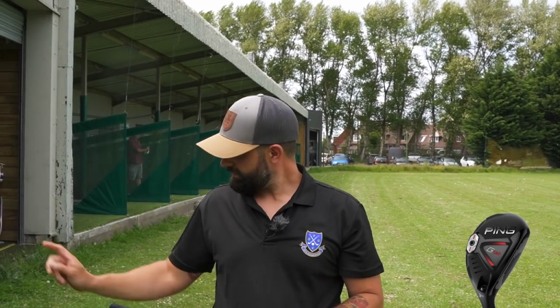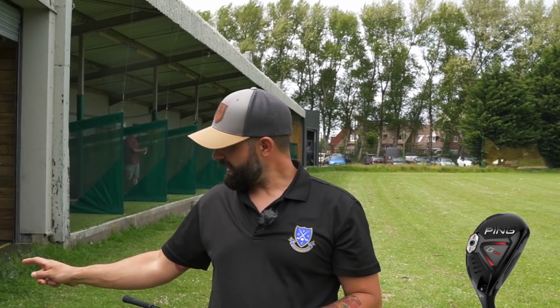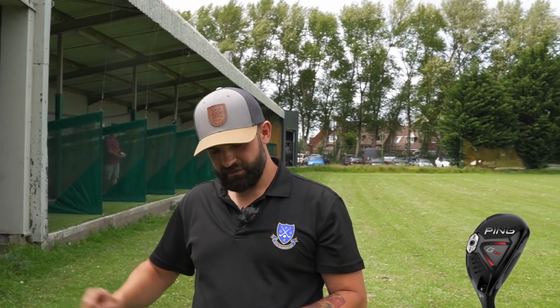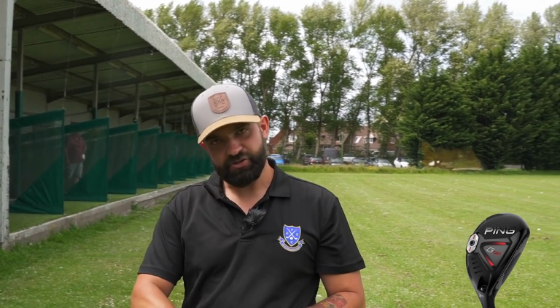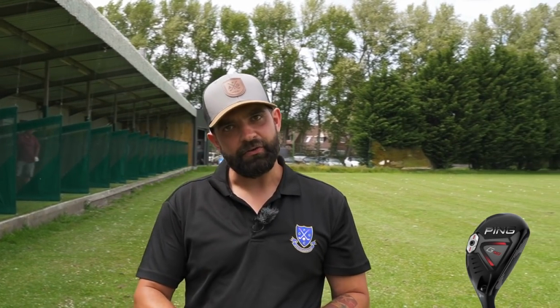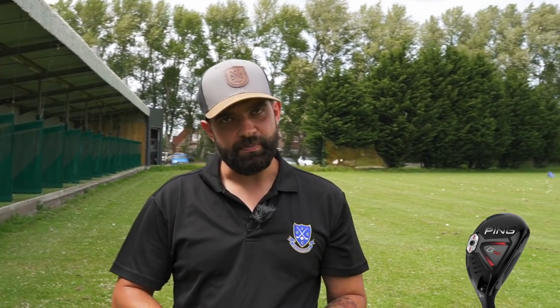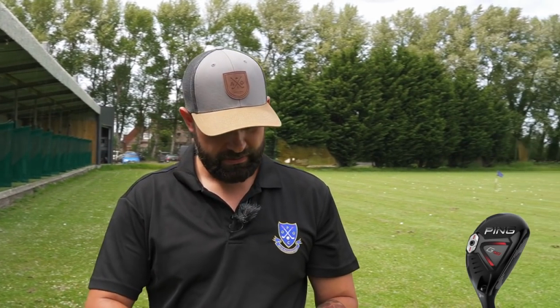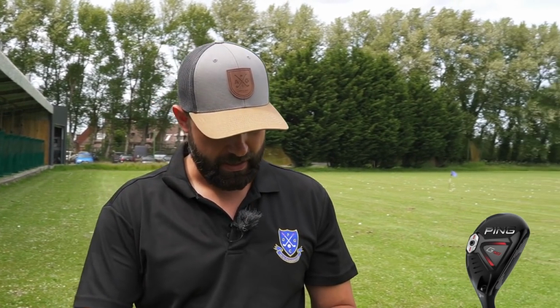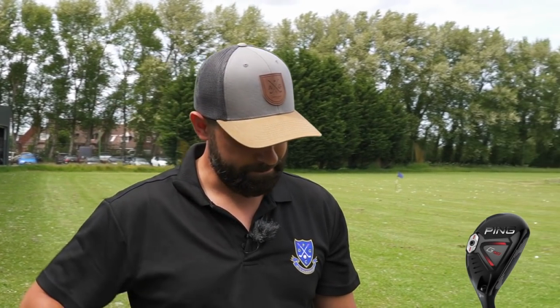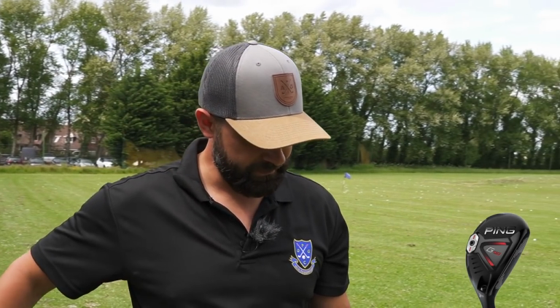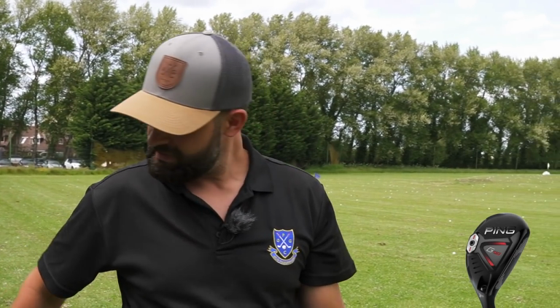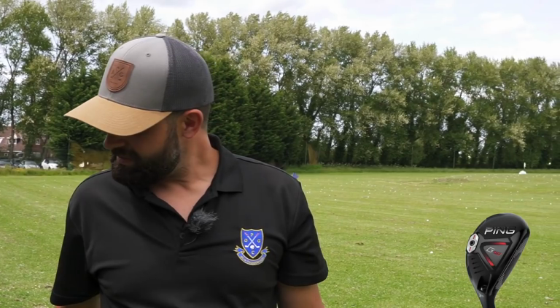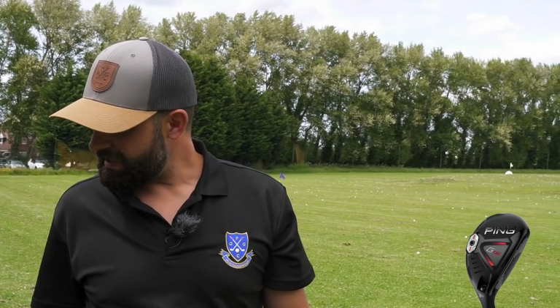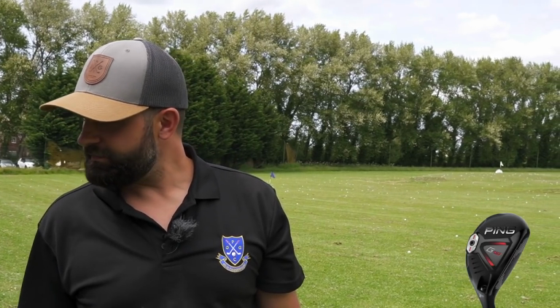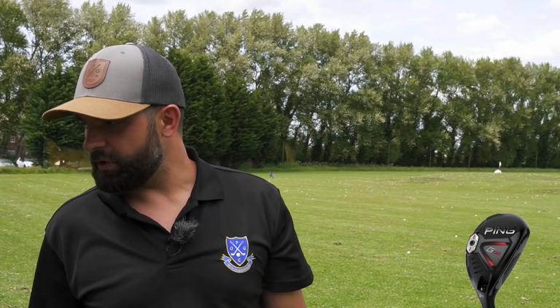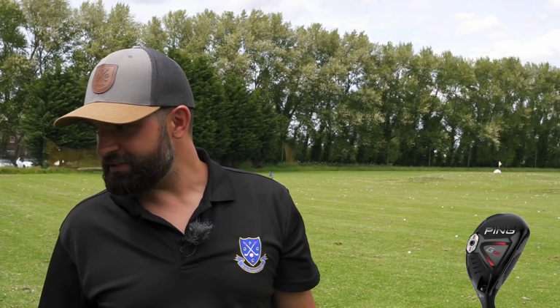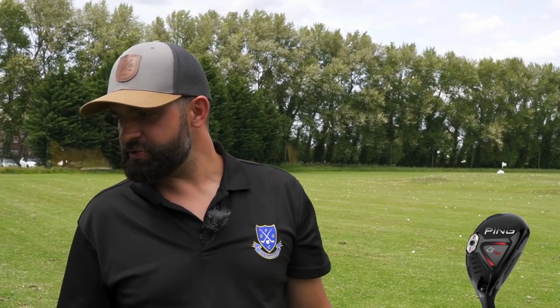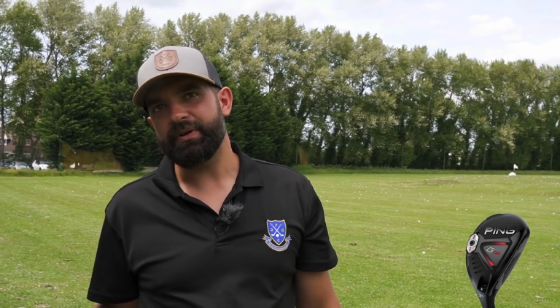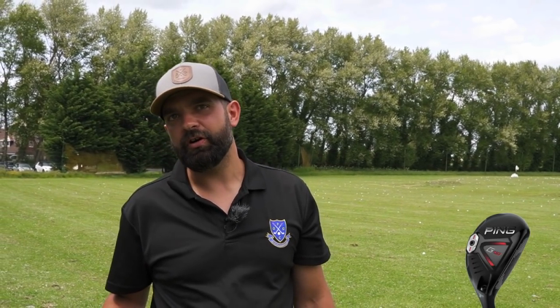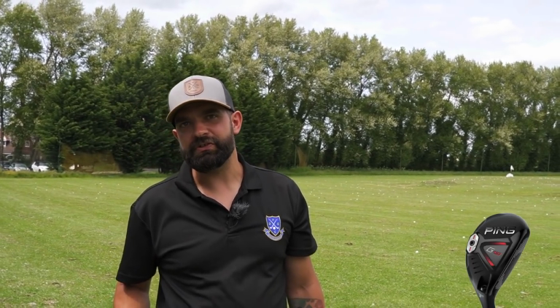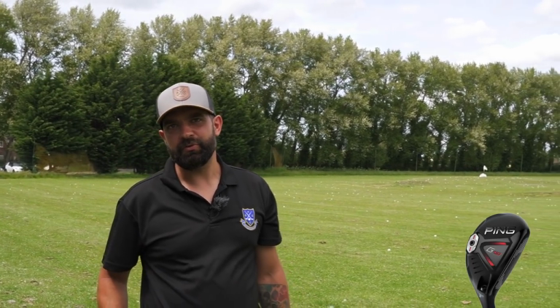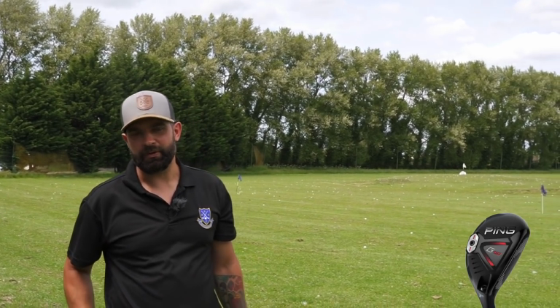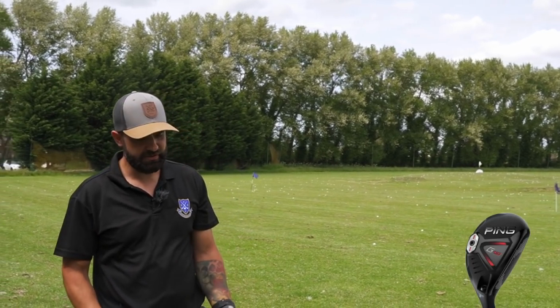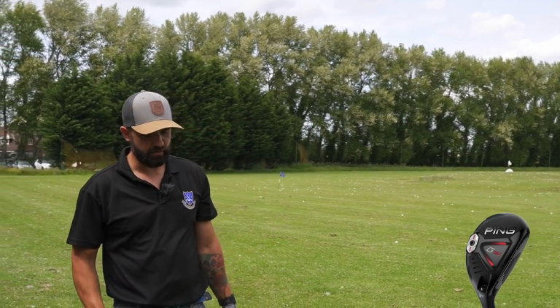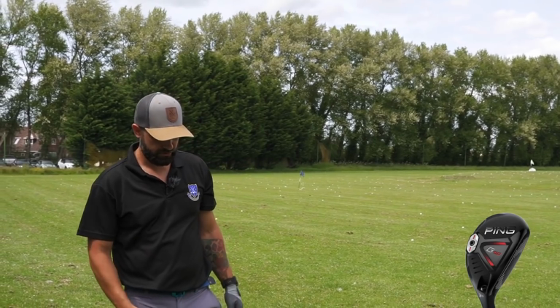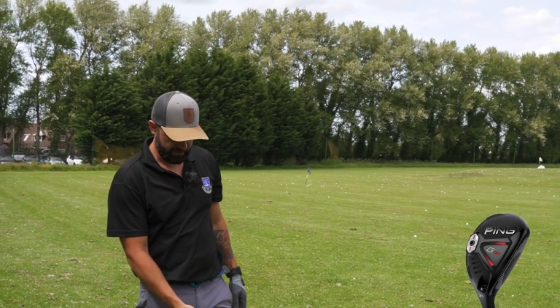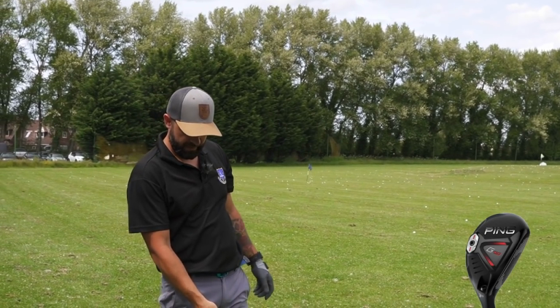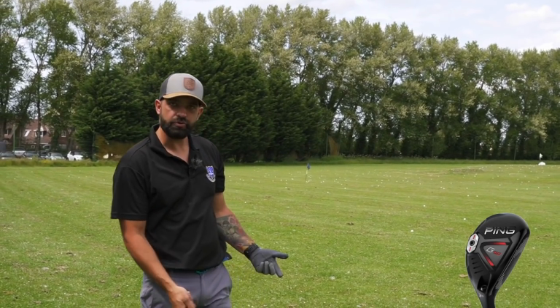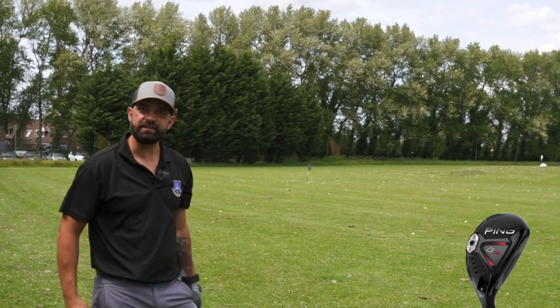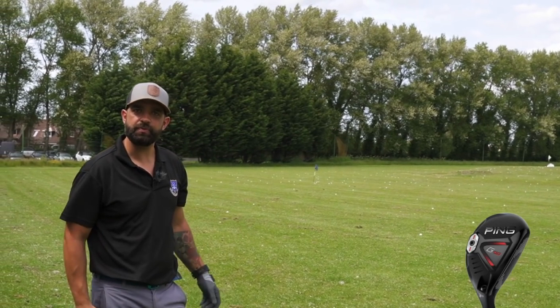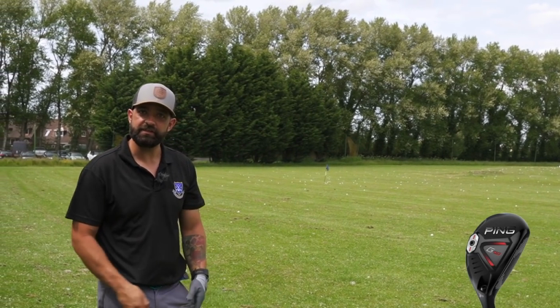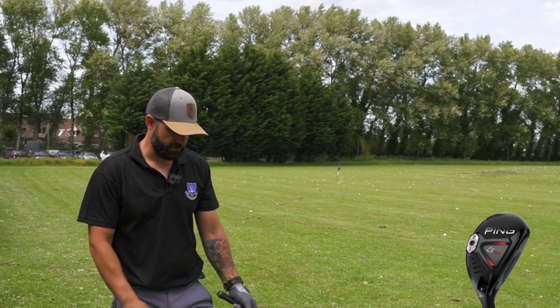That definitely picks up out of the grass better. I love this club - it does inspire a bit more confidence down at the ball, if I'm honest. I didn't think it would. I didn't think the bigger head would make a difference, but it really does.